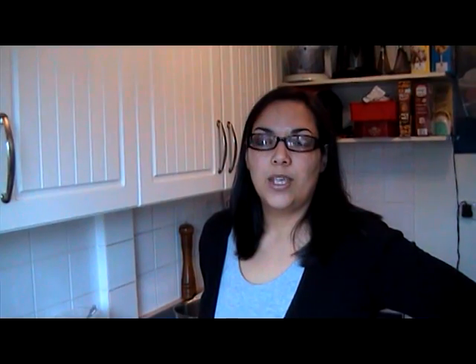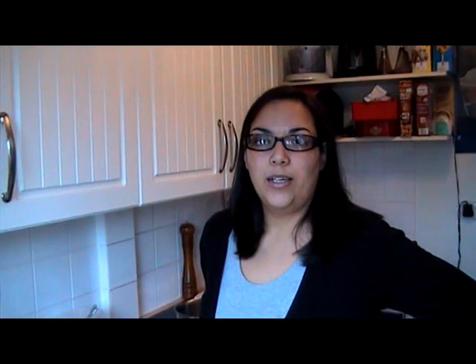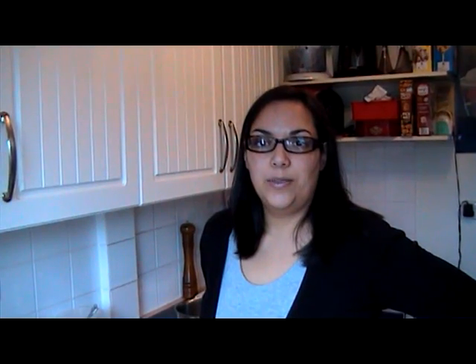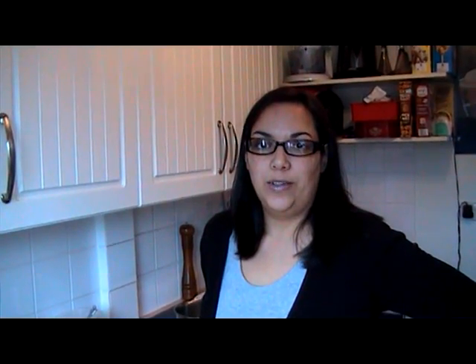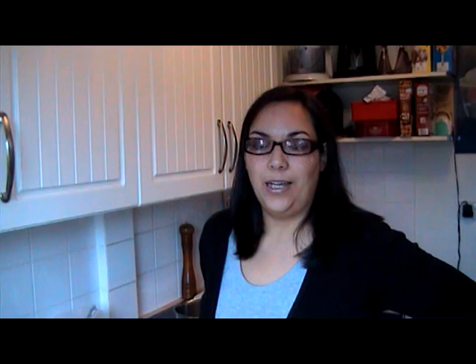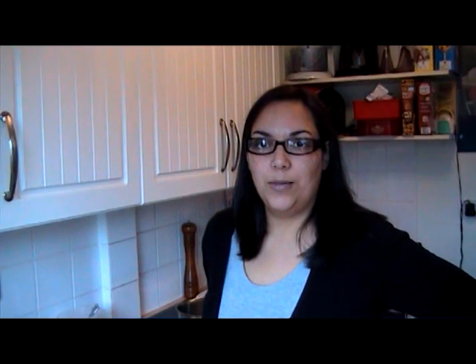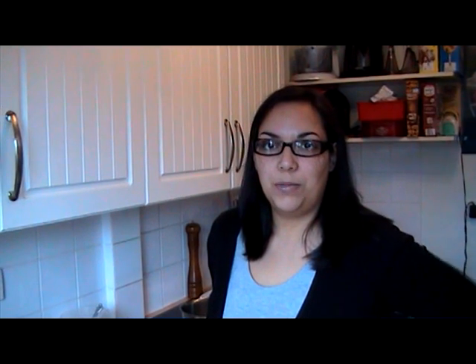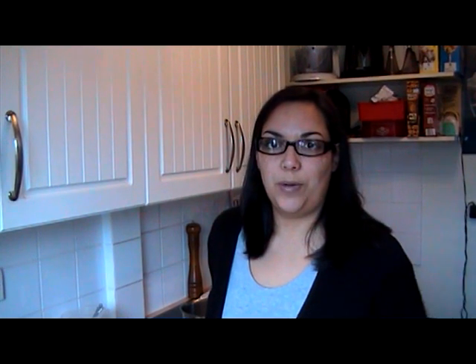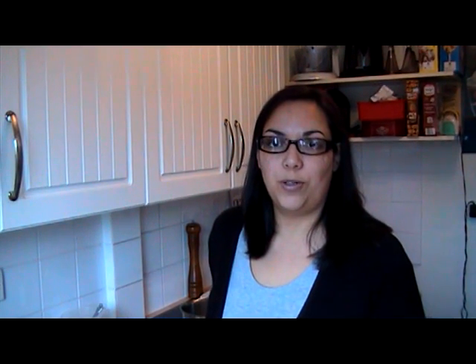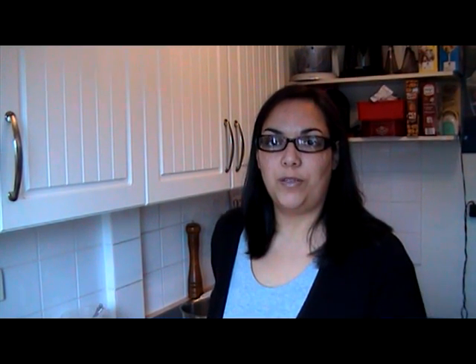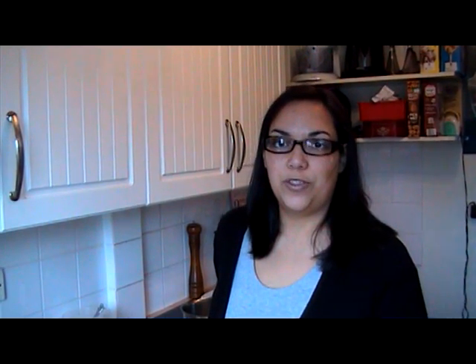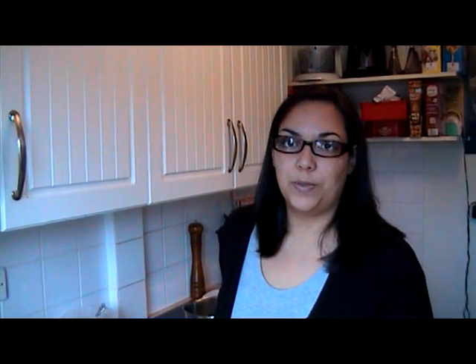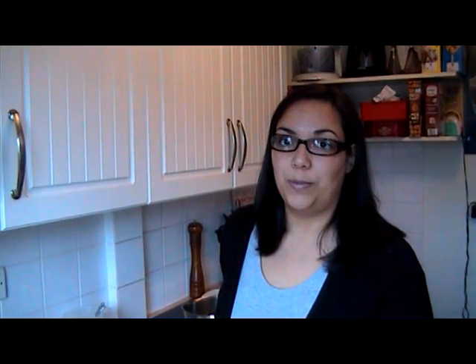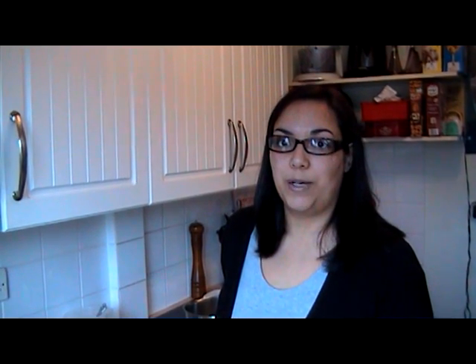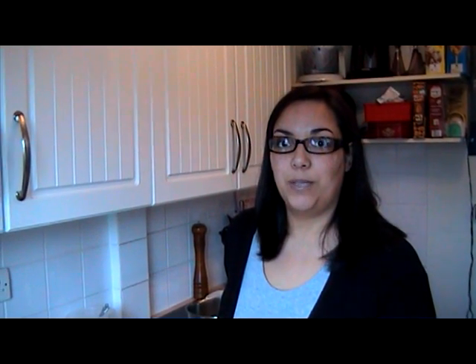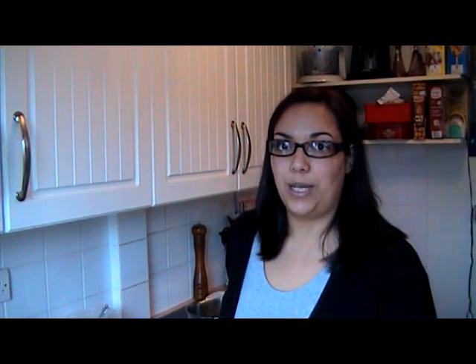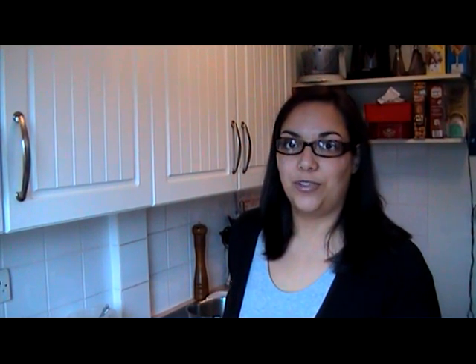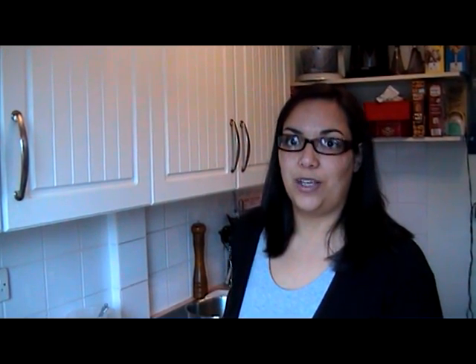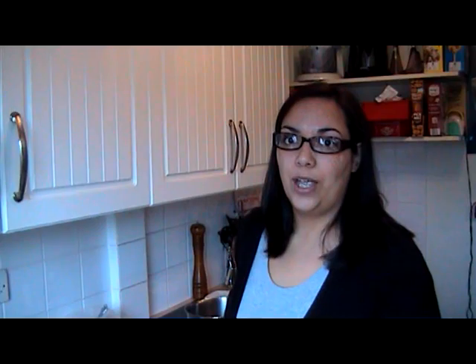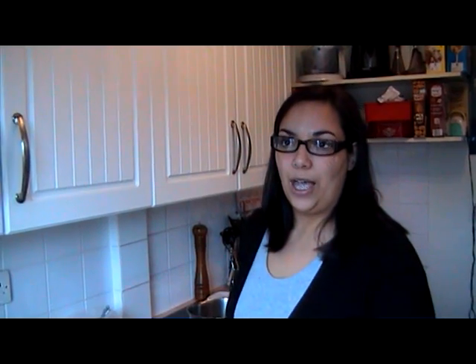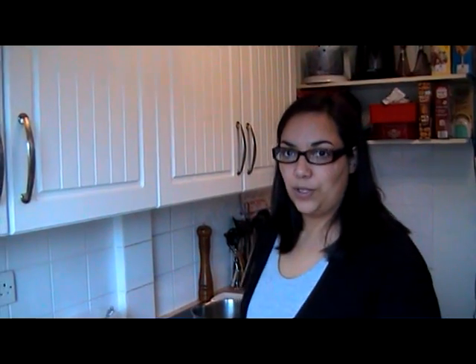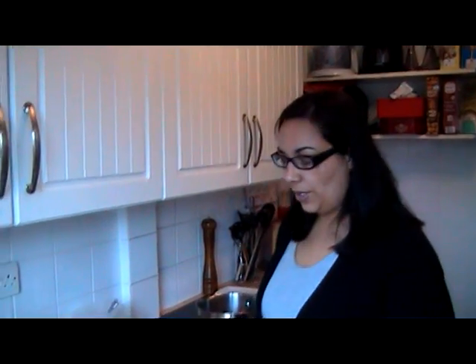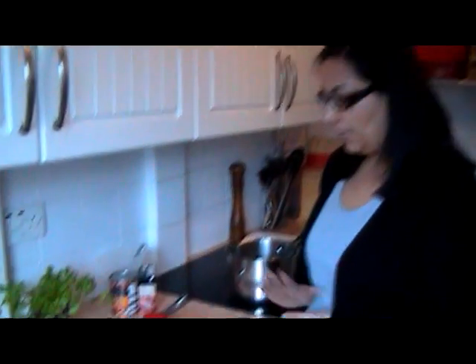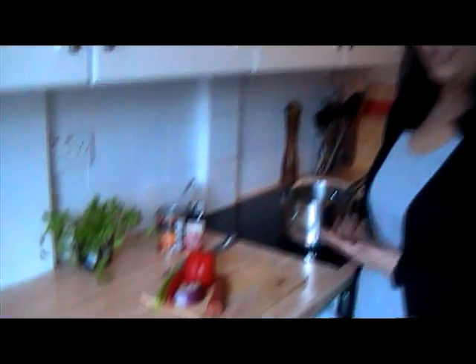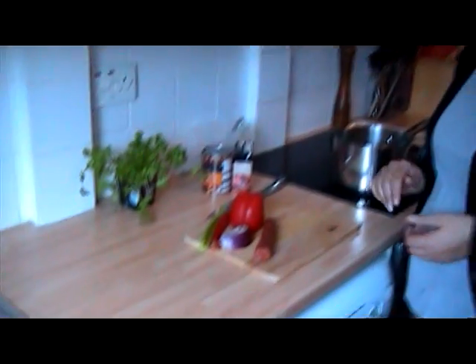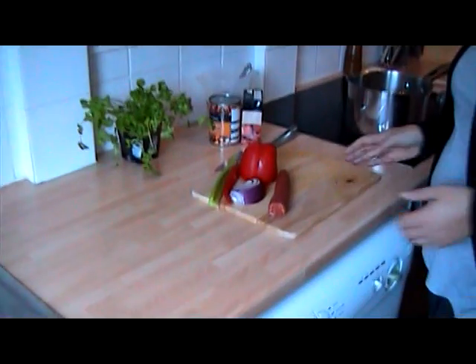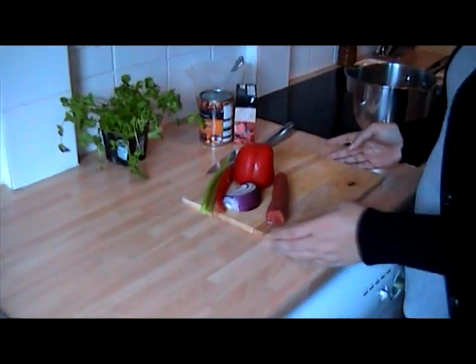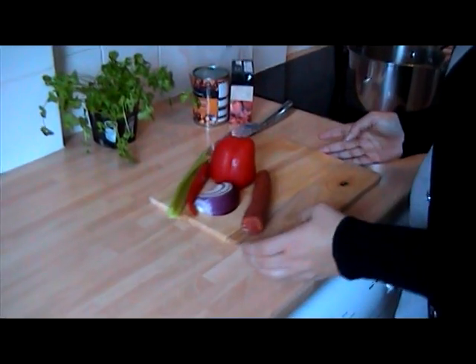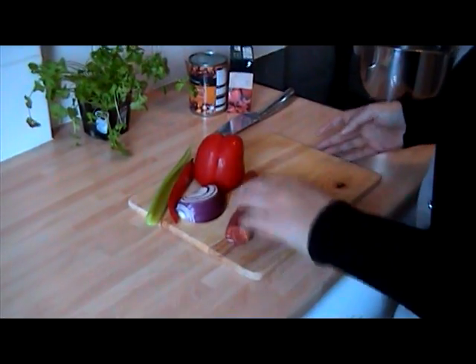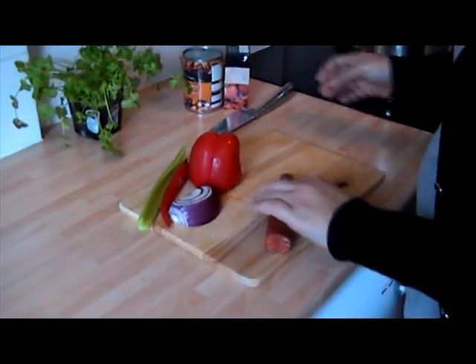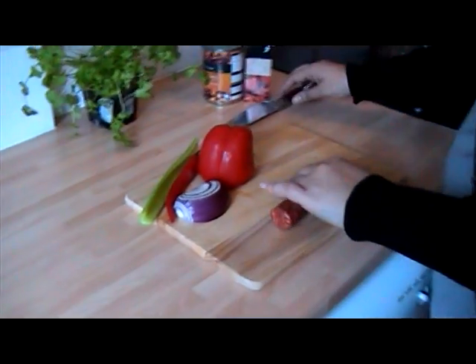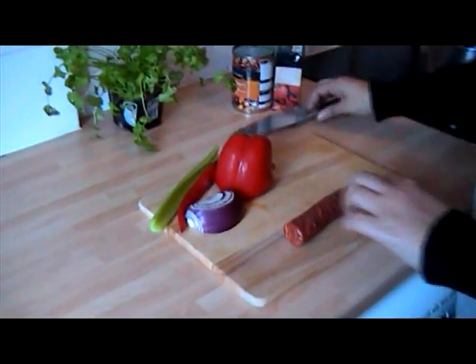Hey guys, it's Mel here again and today I'm going to share with you one of my favorite soups — it's a spicy mixed bean and chorizo soup. Let's get started. Here I've got 100 grams of chorizo.